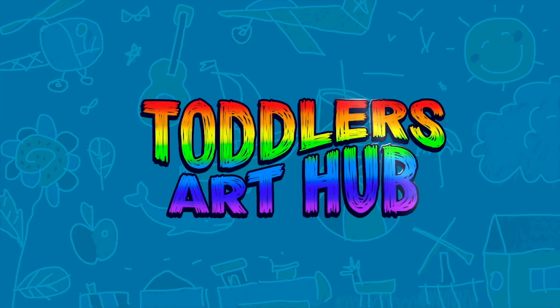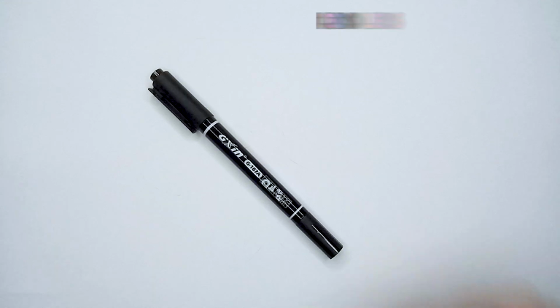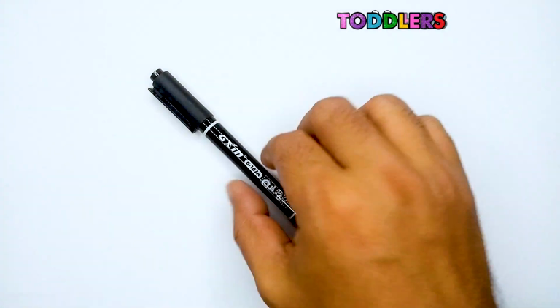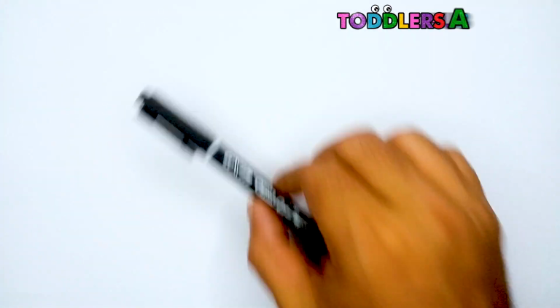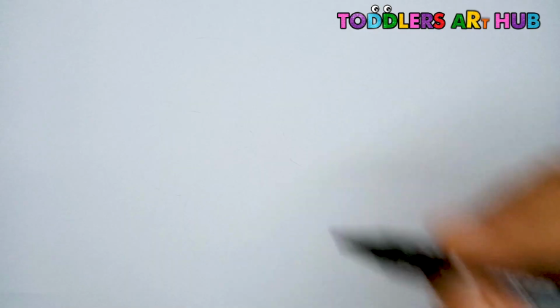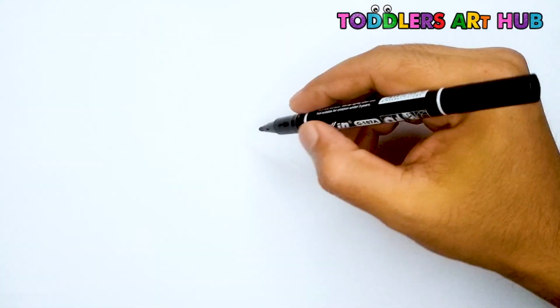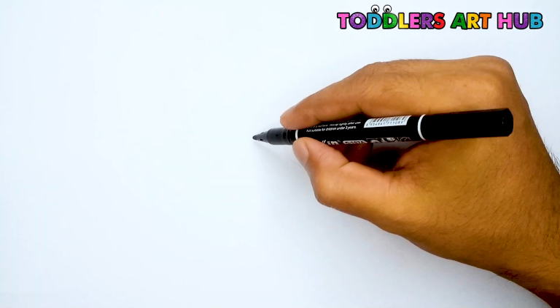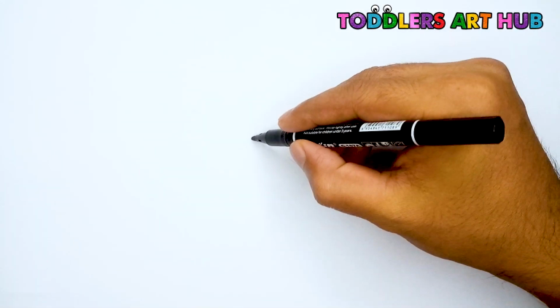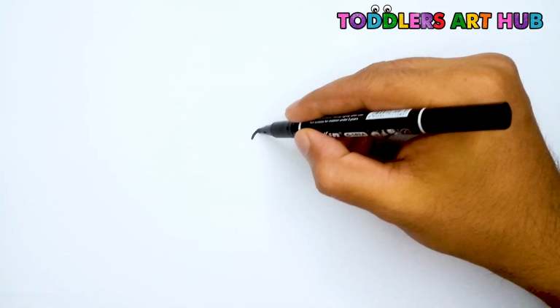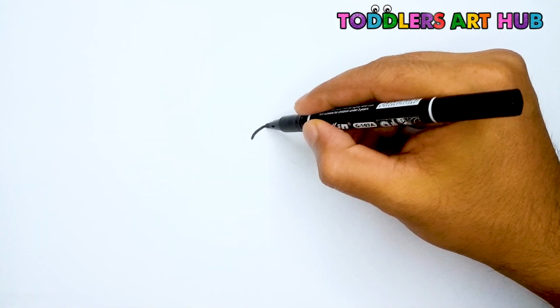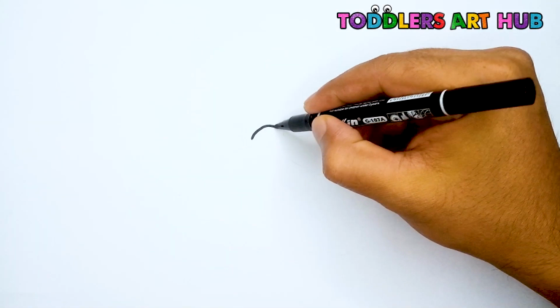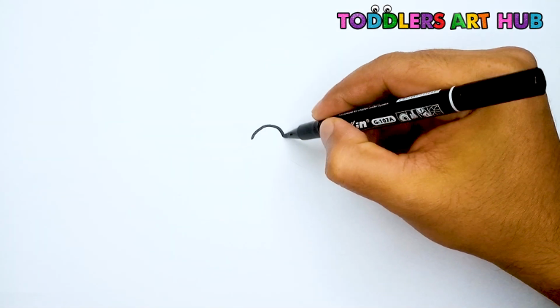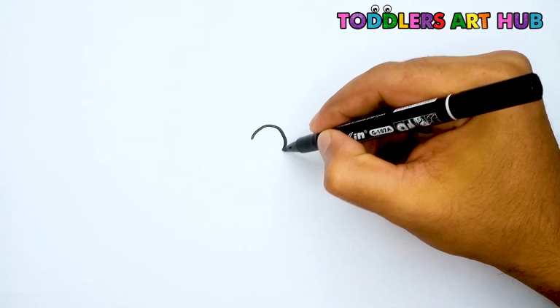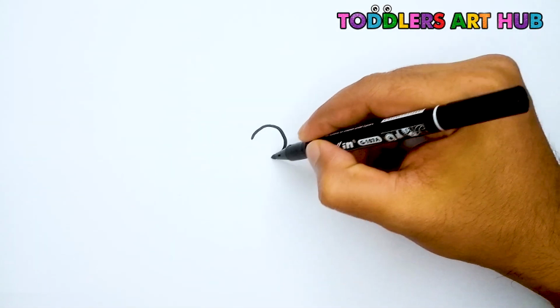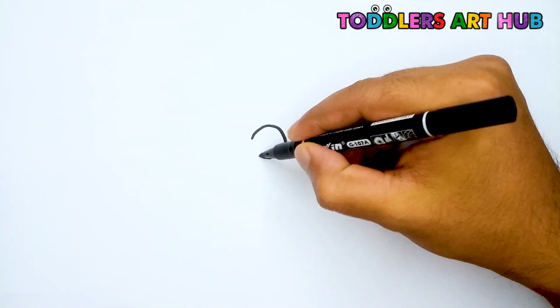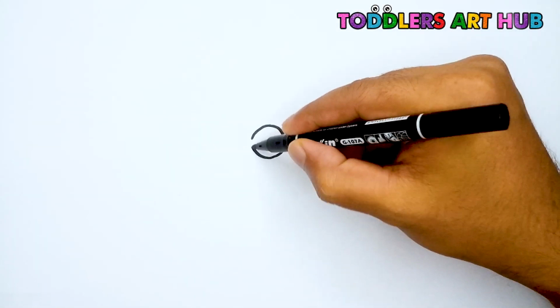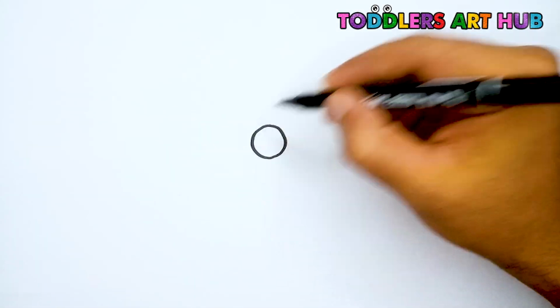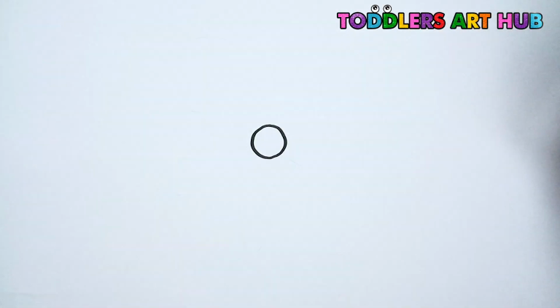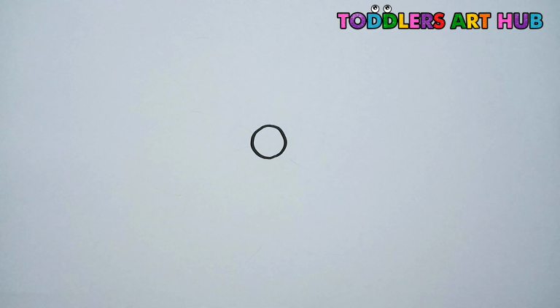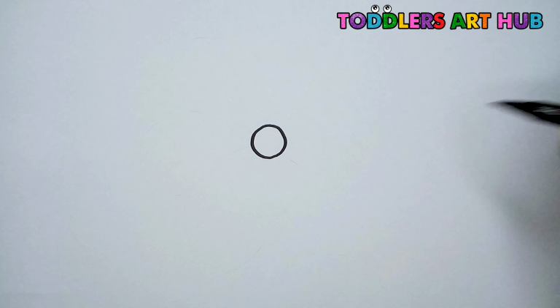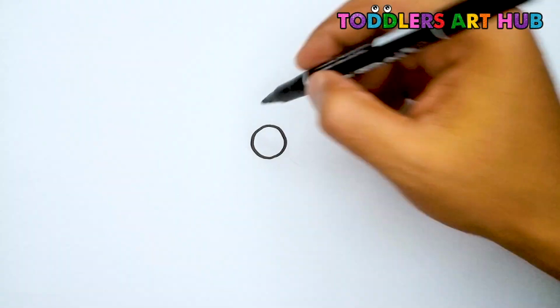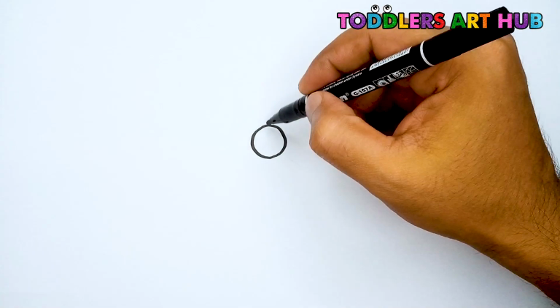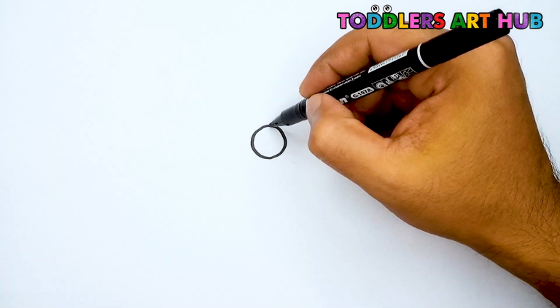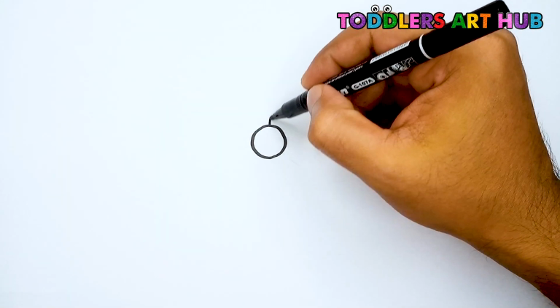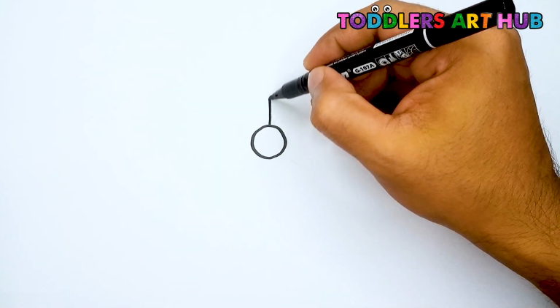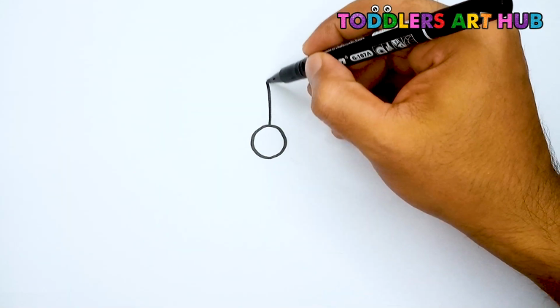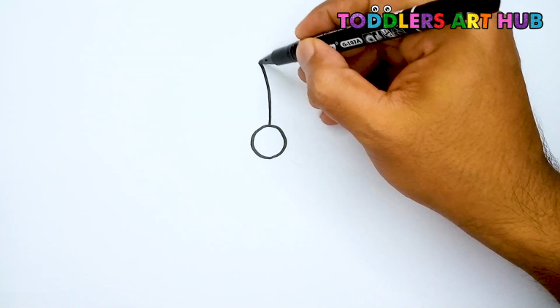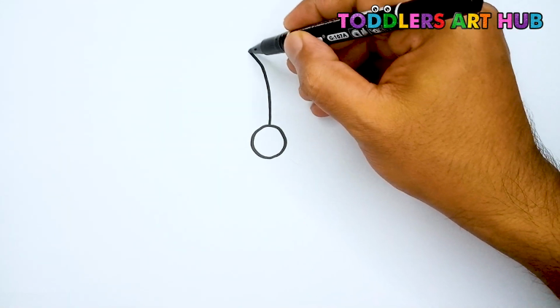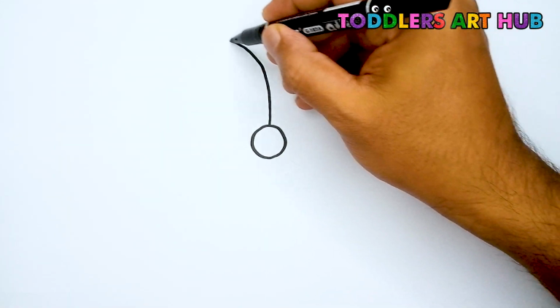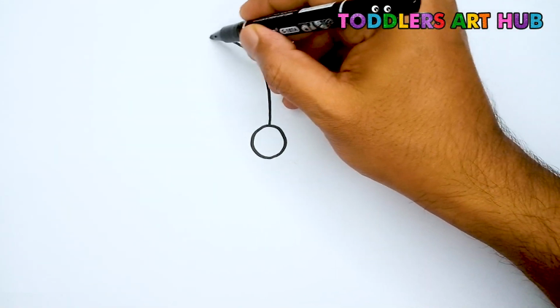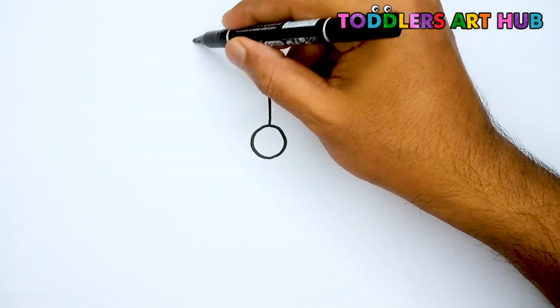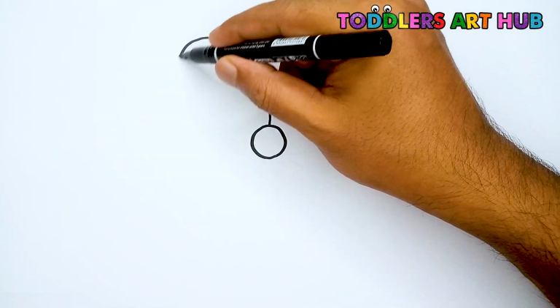First, we'll start drawing with our black marker. Let's begin with a small circle in the center. This will be the middle of our flower. Great job.